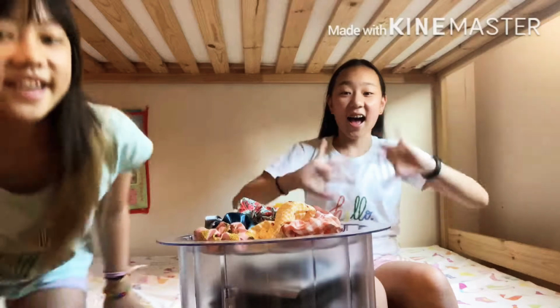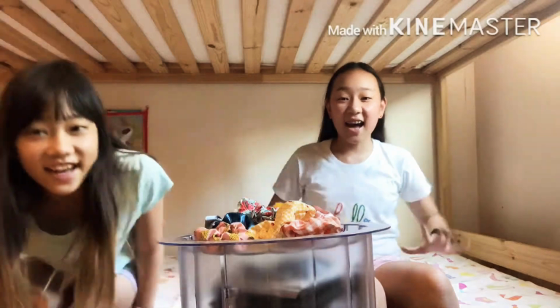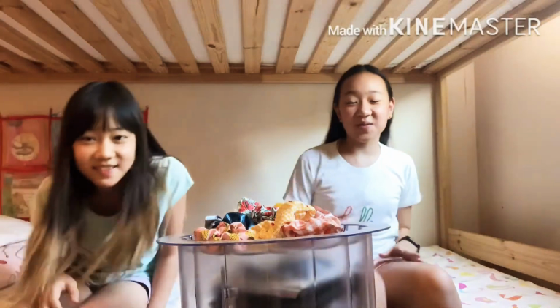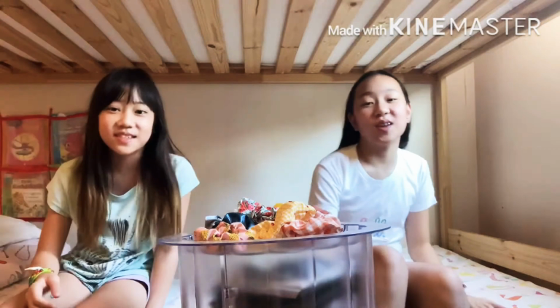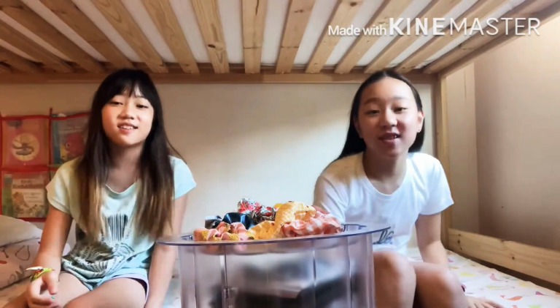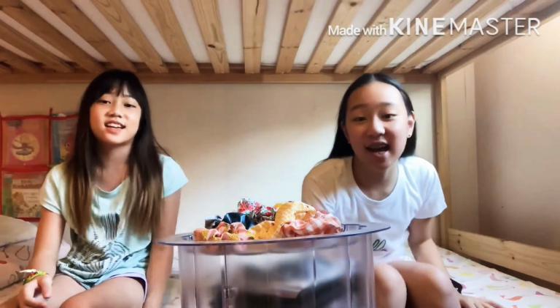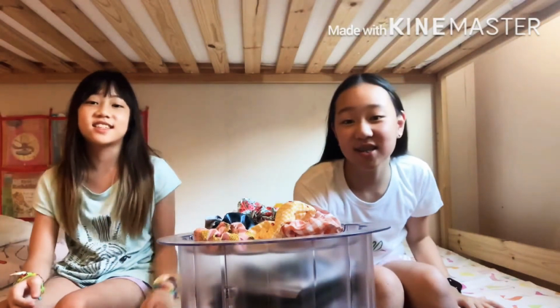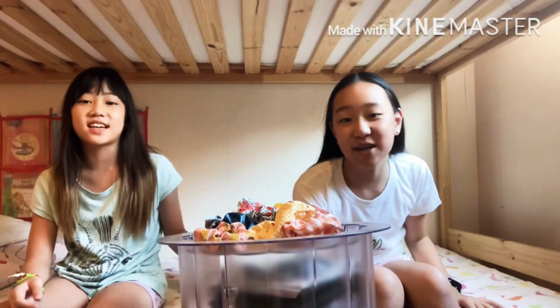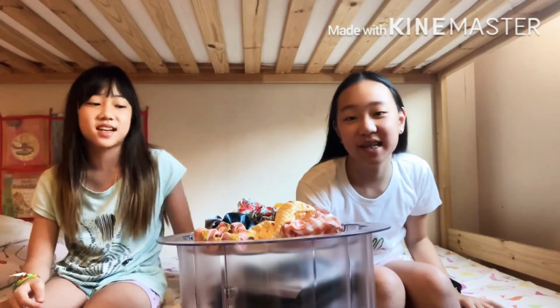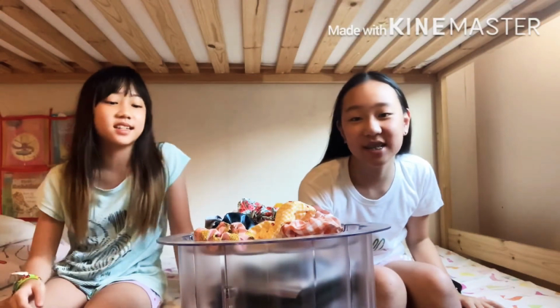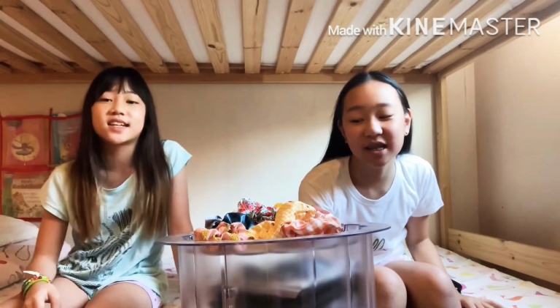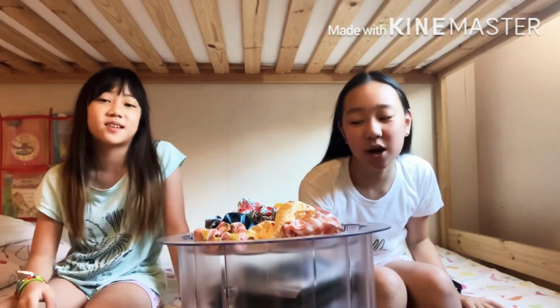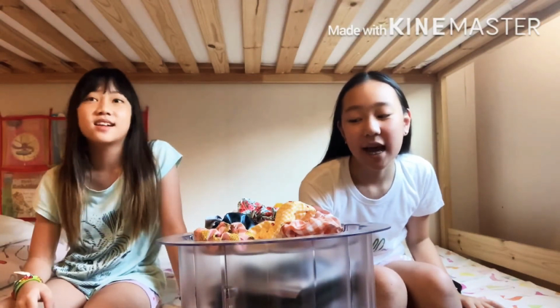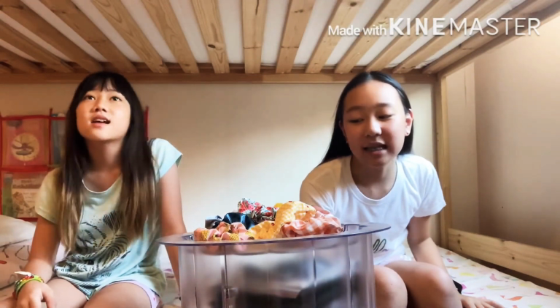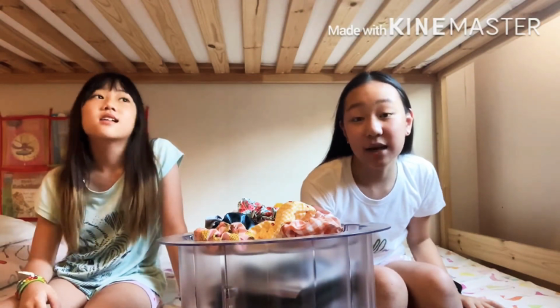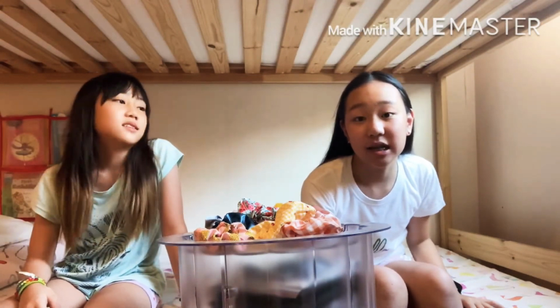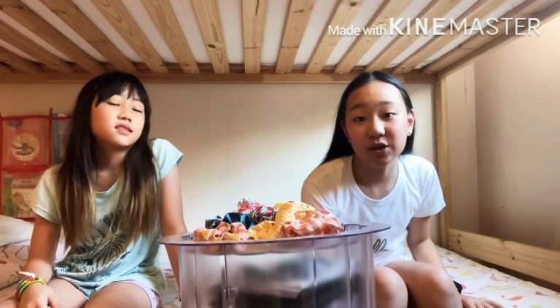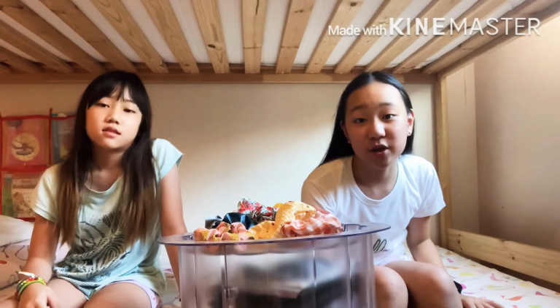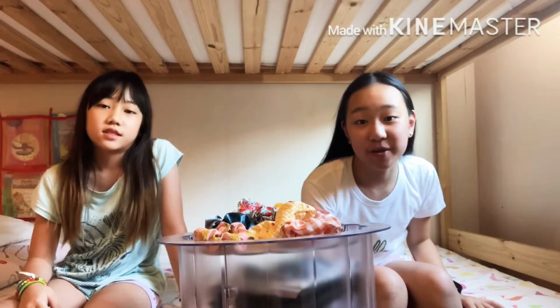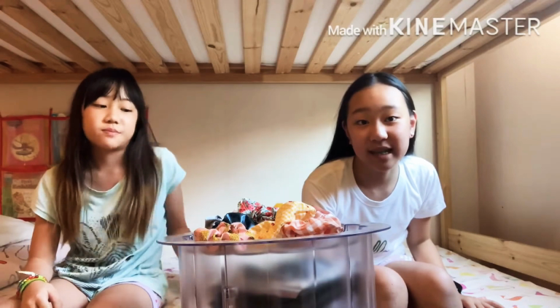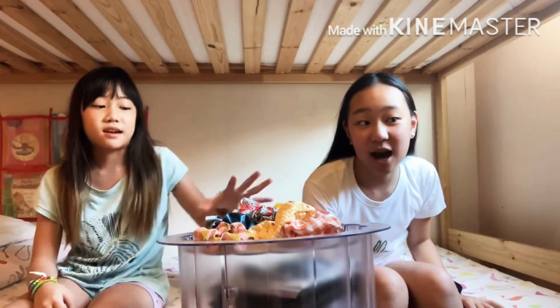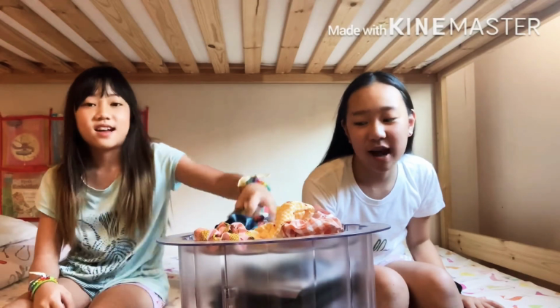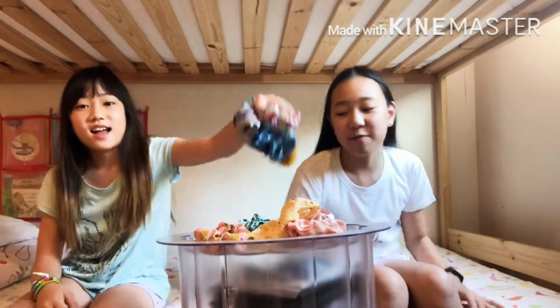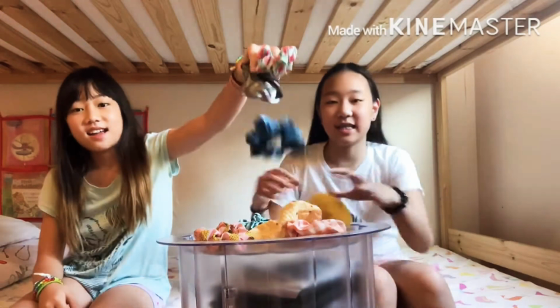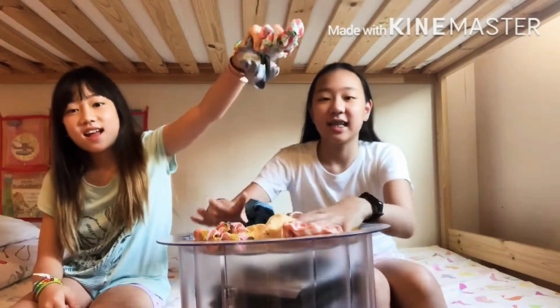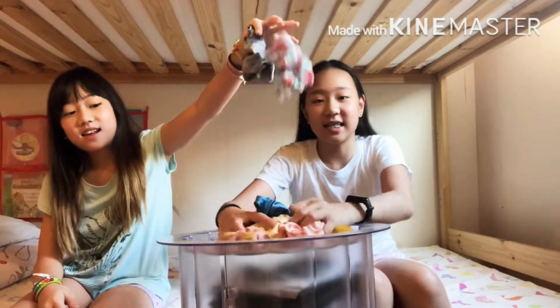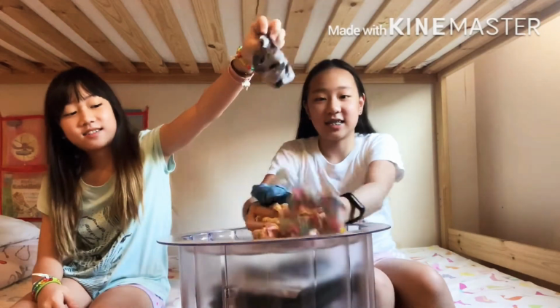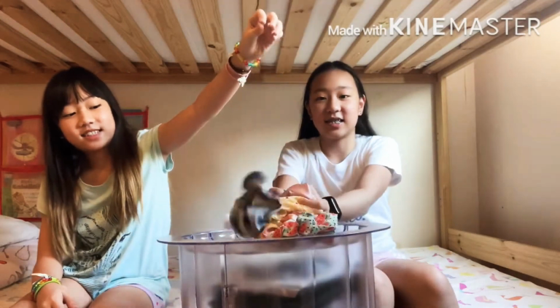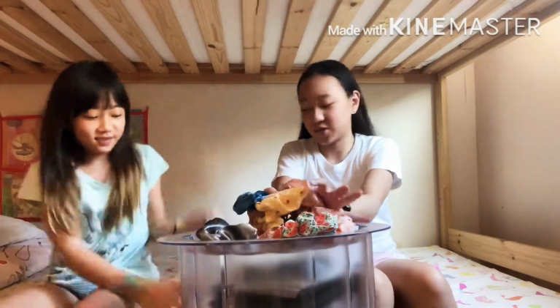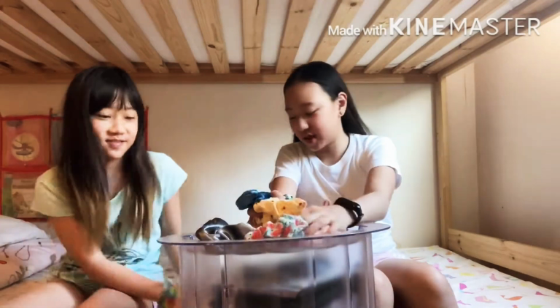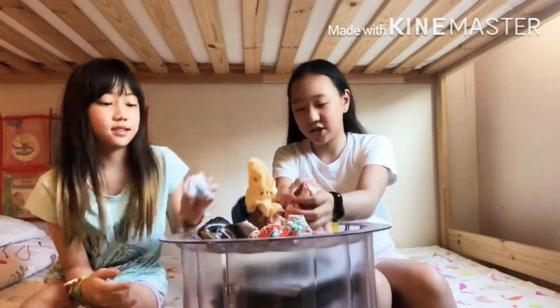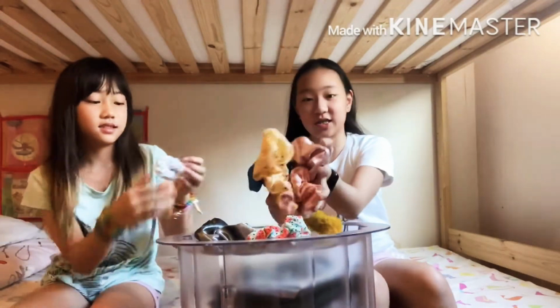Hi guys, welcome to our channel, Tintin and Pian in Crazy World, and today we're going to do scrunchies. Let's pick our outfits, and these are the scrunchies.